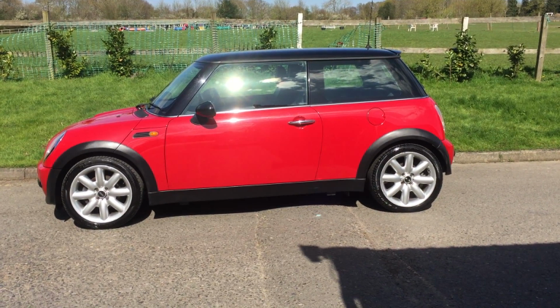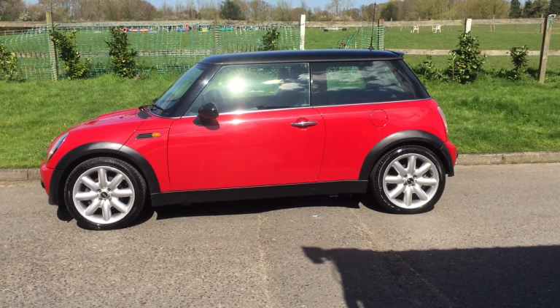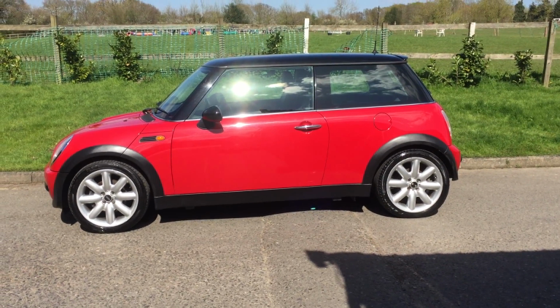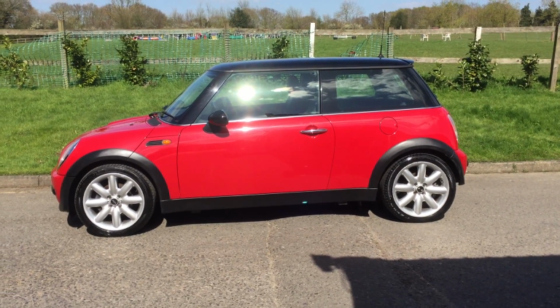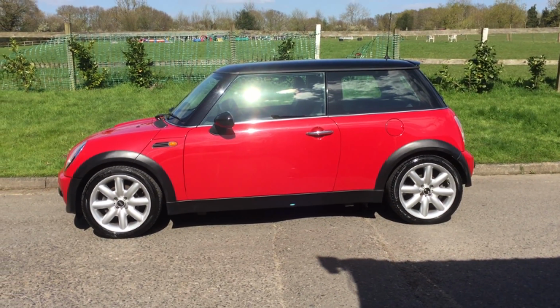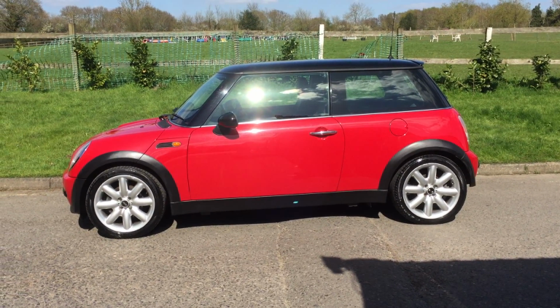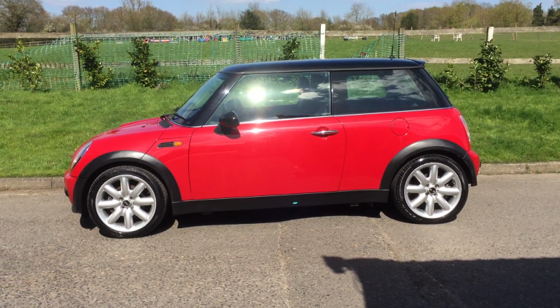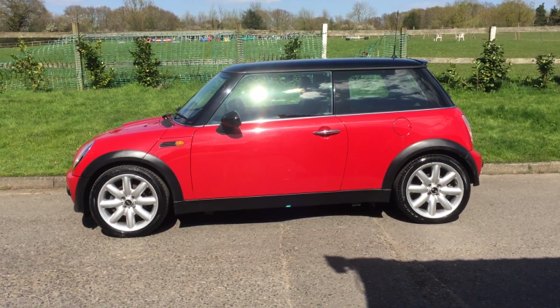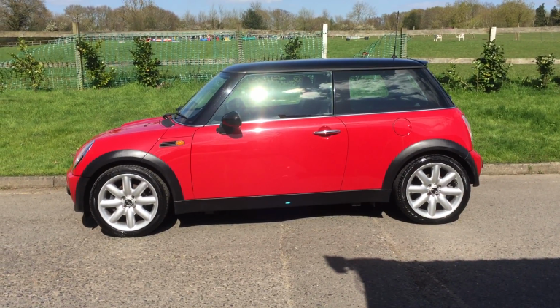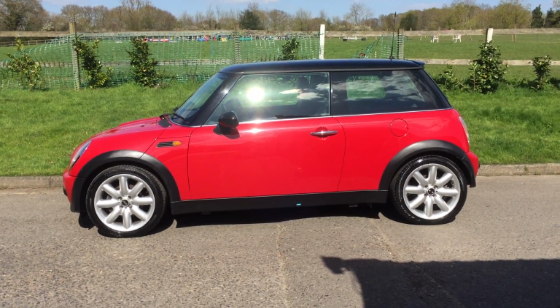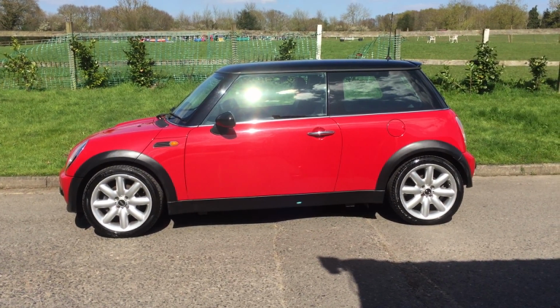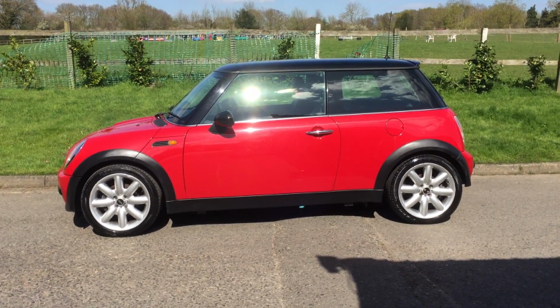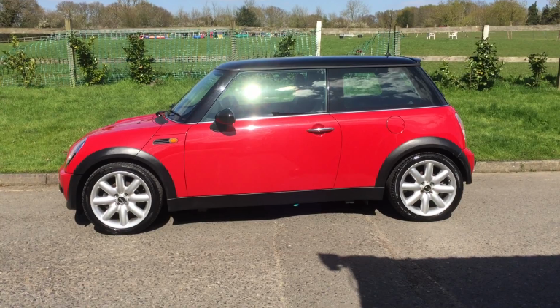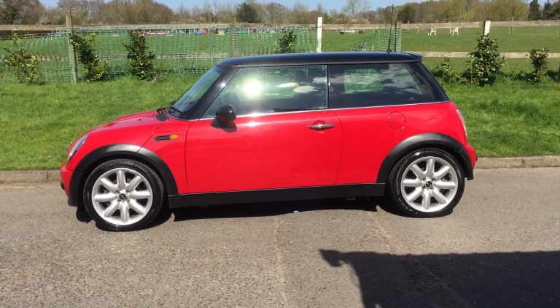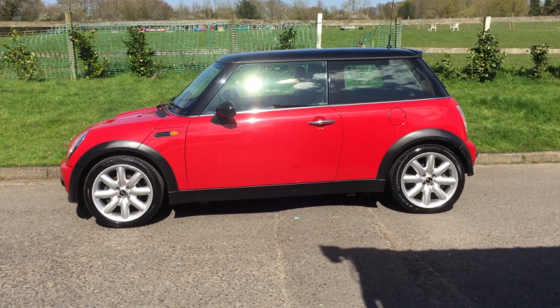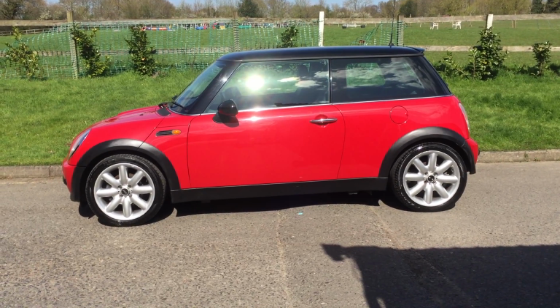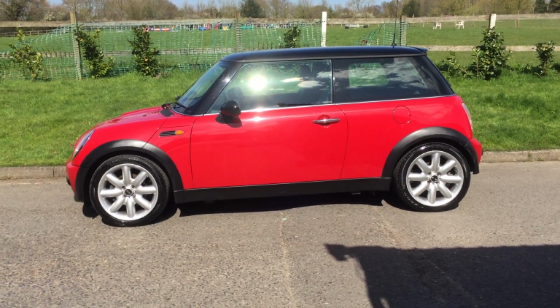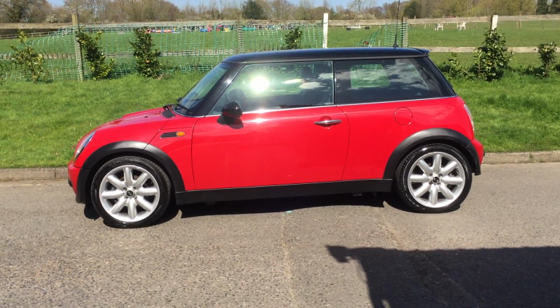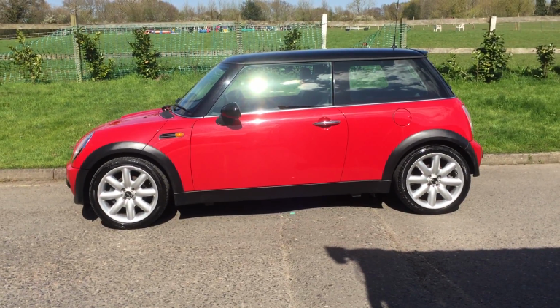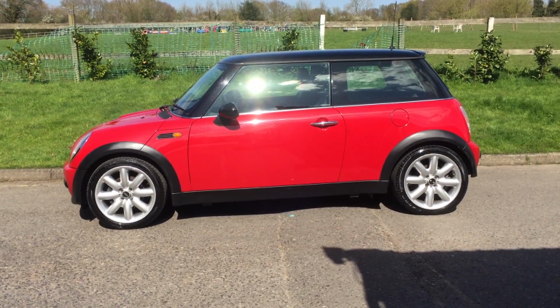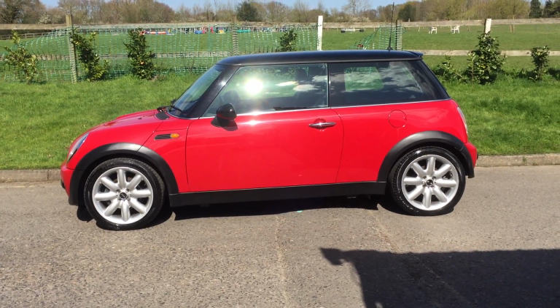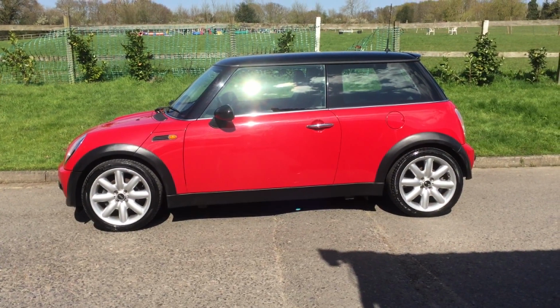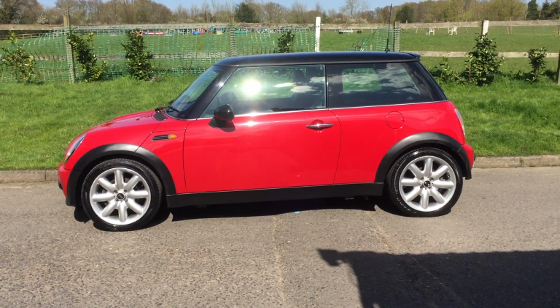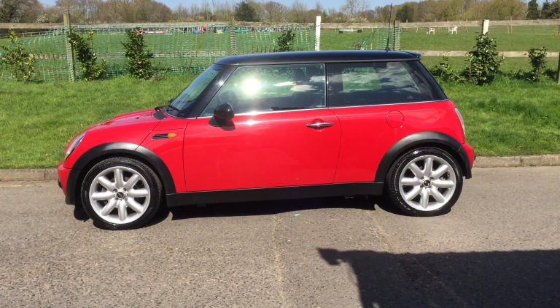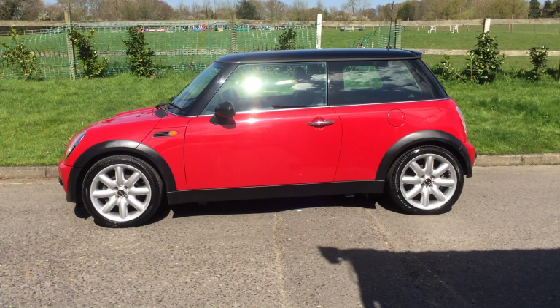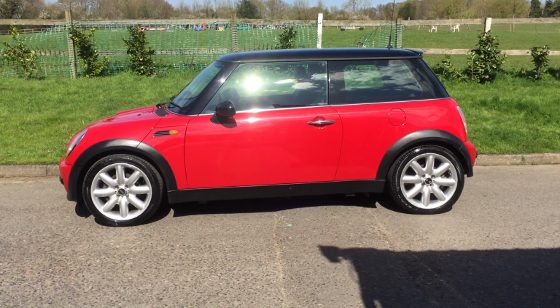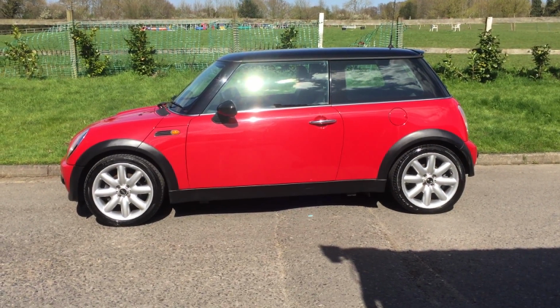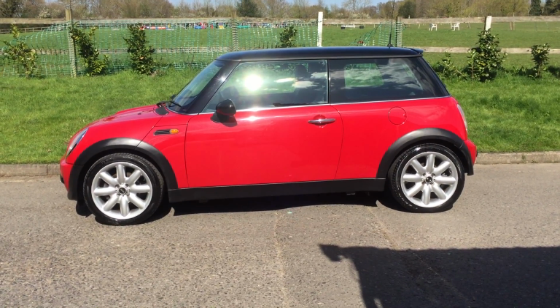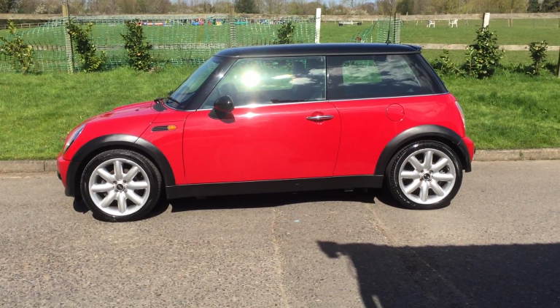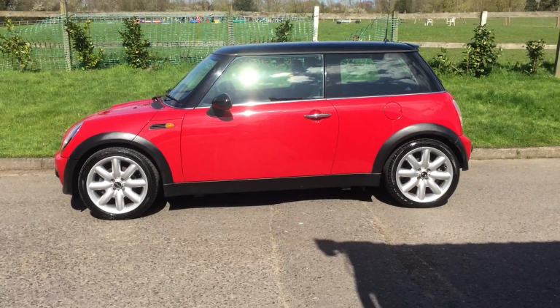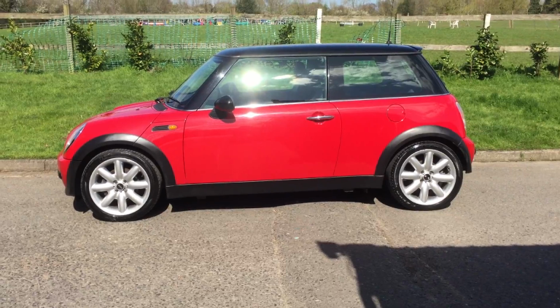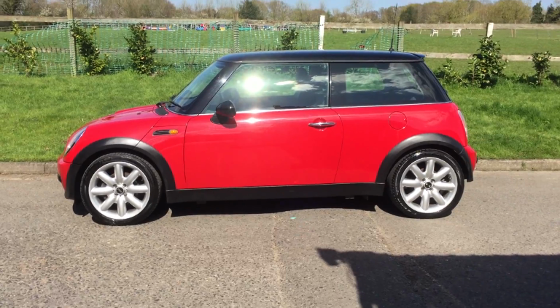This is a 2004 Mini Cooper with a chilli pack and 17-inch 8-spoke alloy wheels. Let's take a look around.